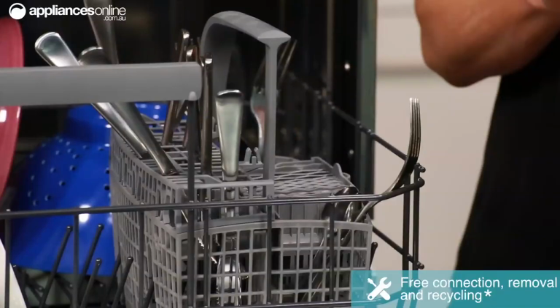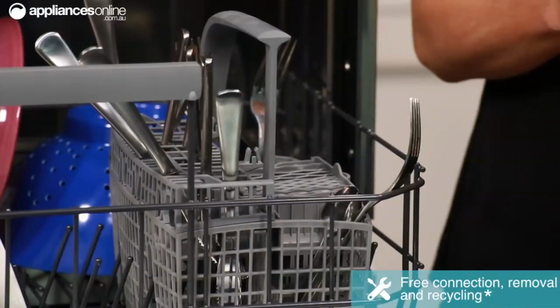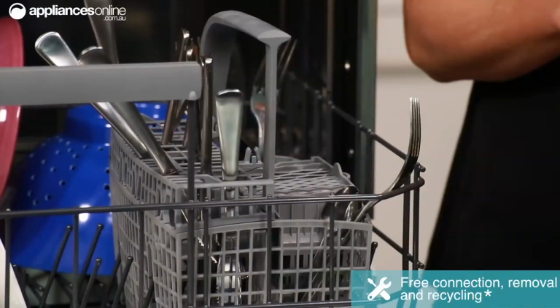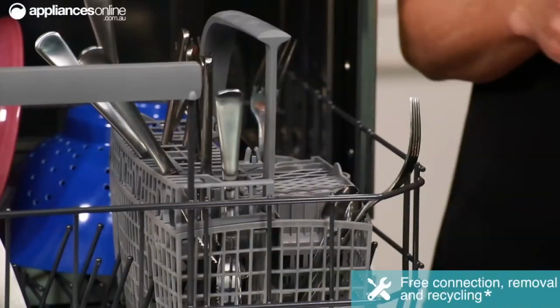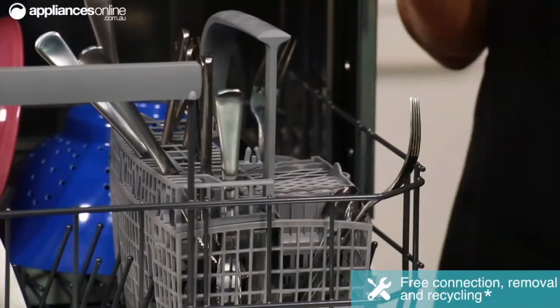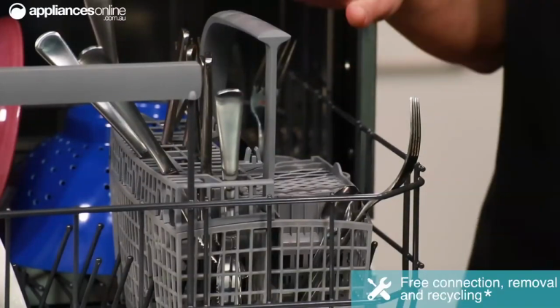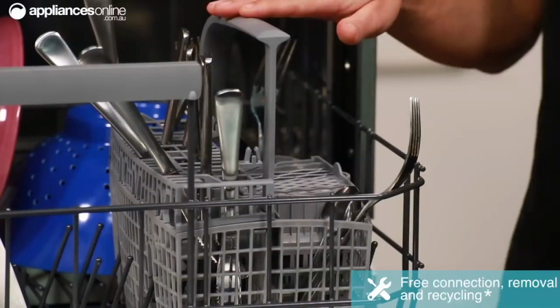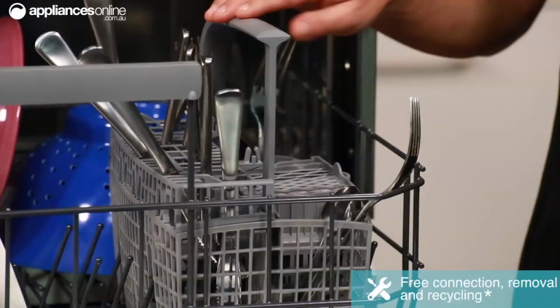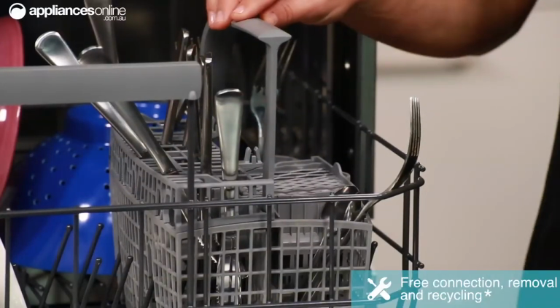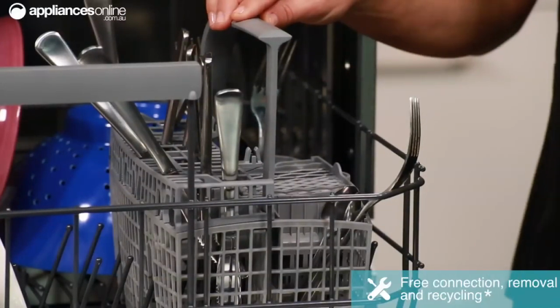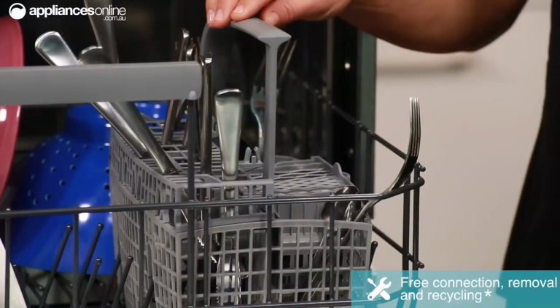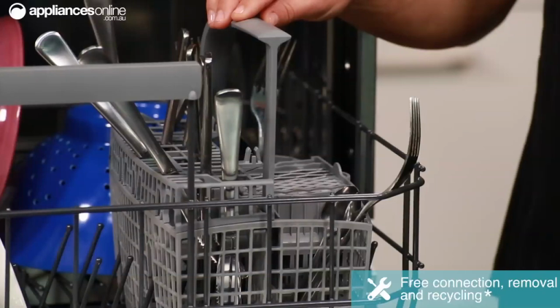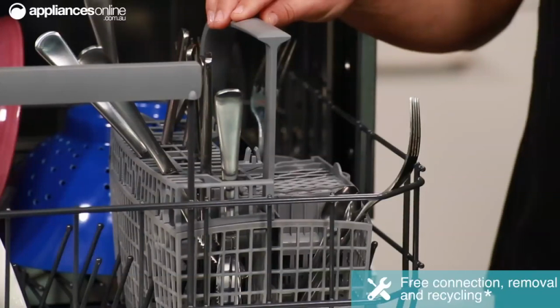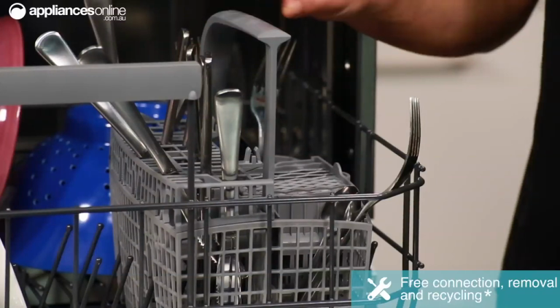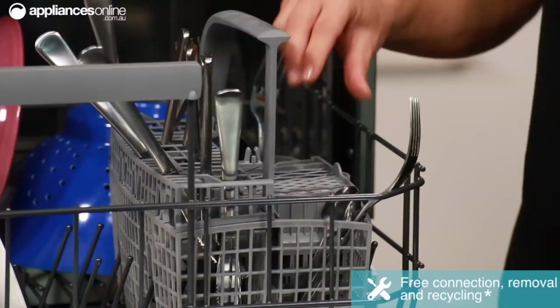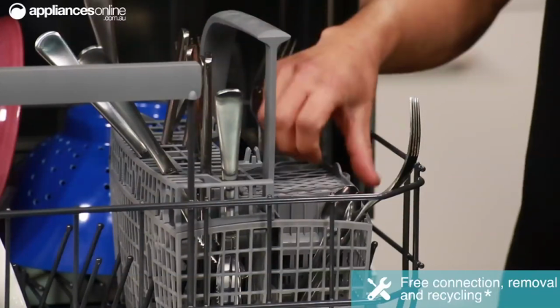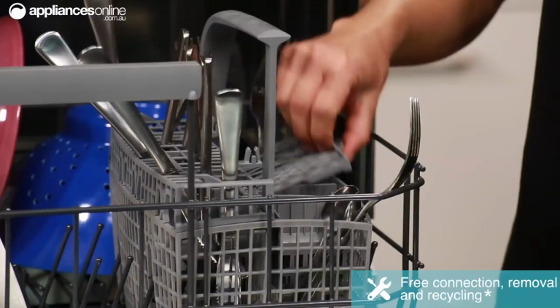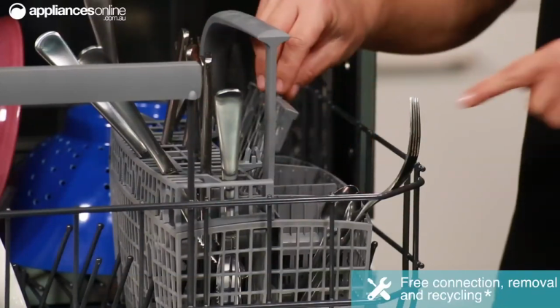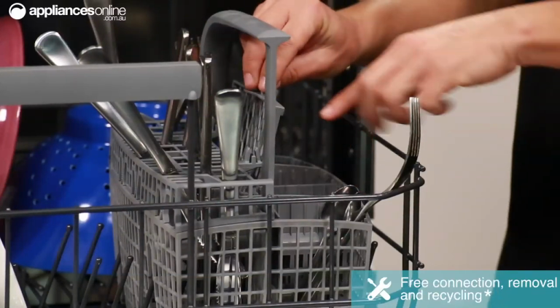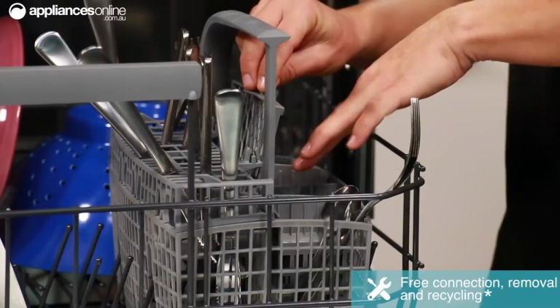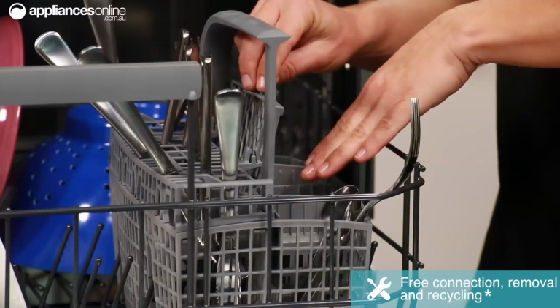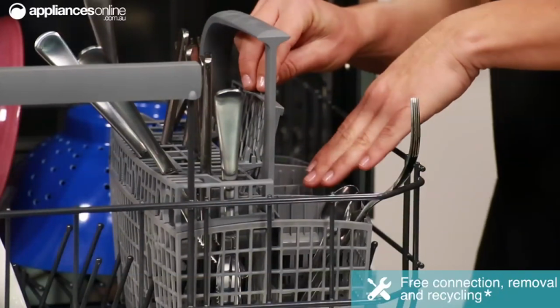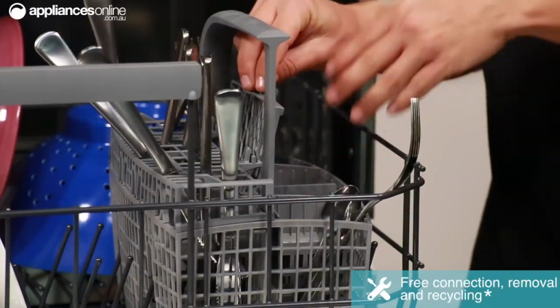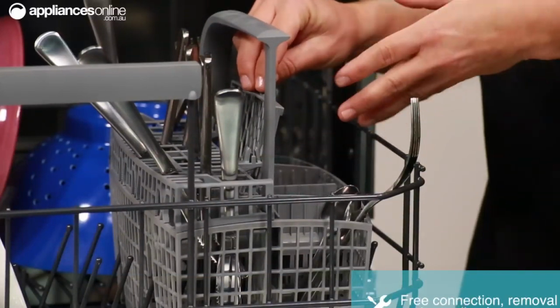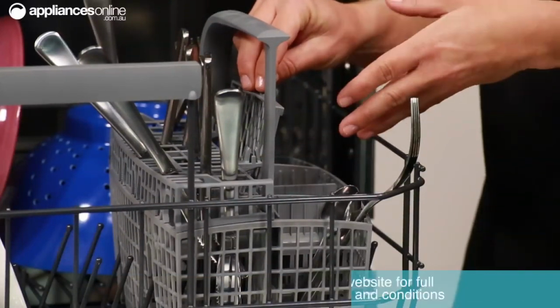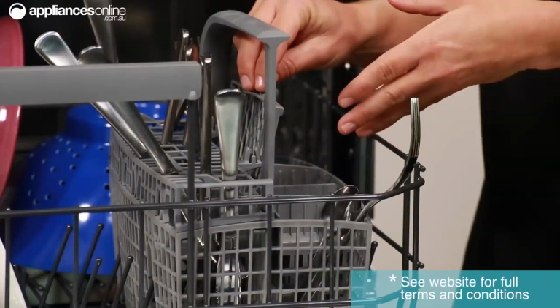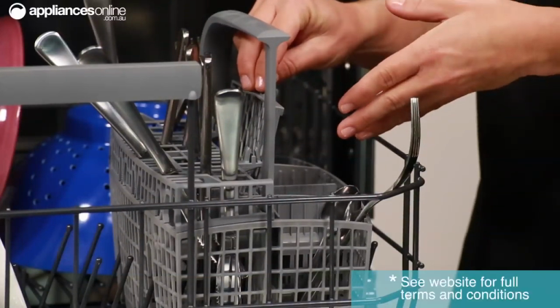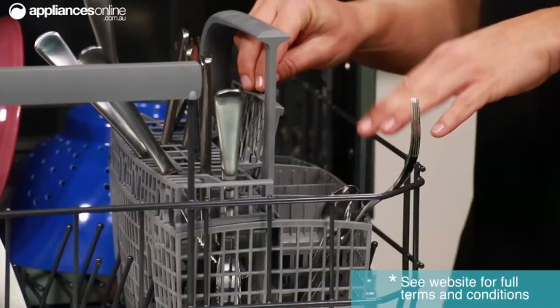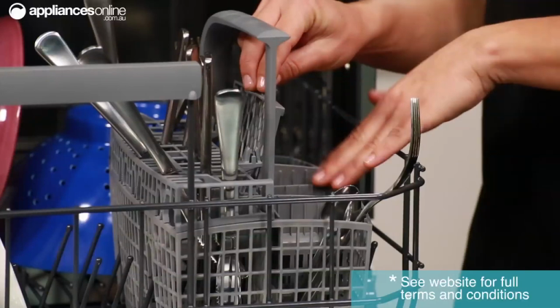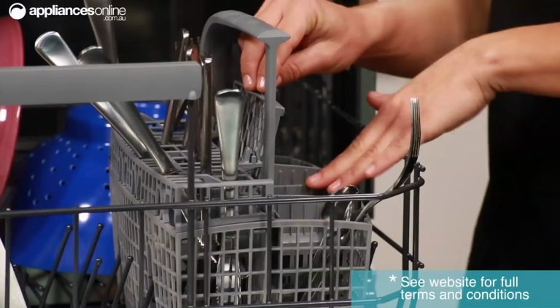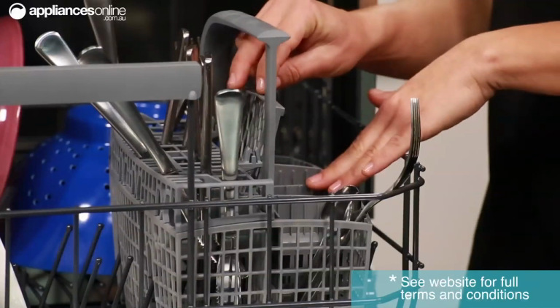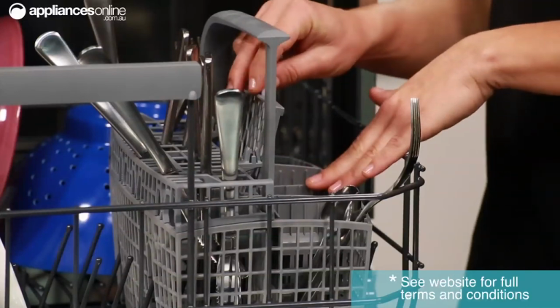the supports down here in the bottom basket can adapt to ensure they fit inside for the perfect wash. Another standout feature is the cutlery basket just down here. Now this has a fold down section, and this is perfect for things like an electric whisk attachment or even a pacifier.